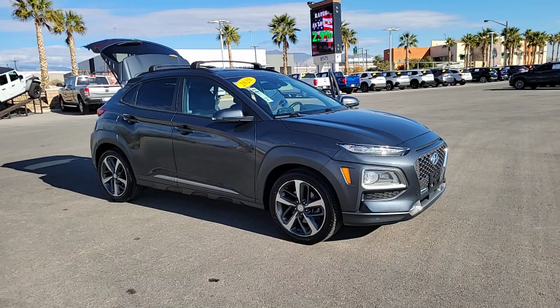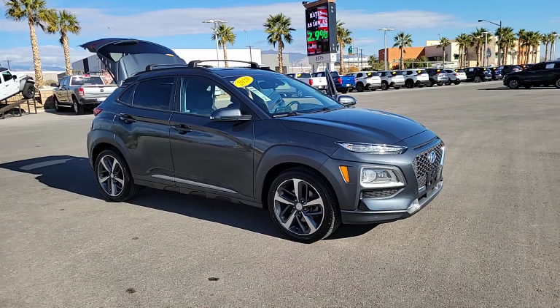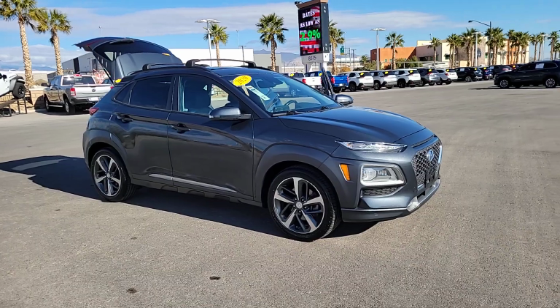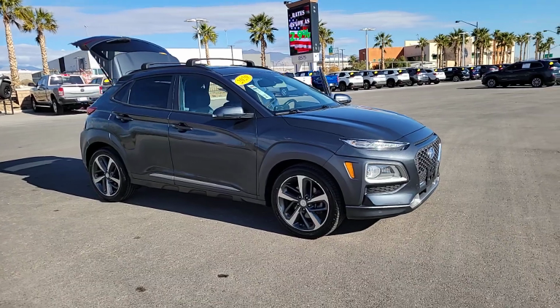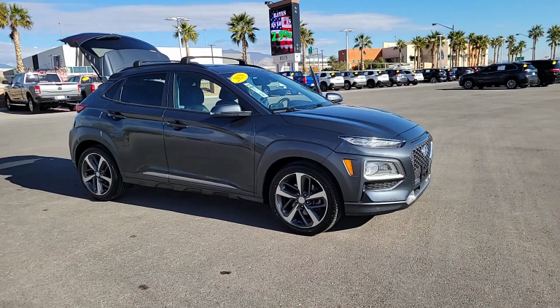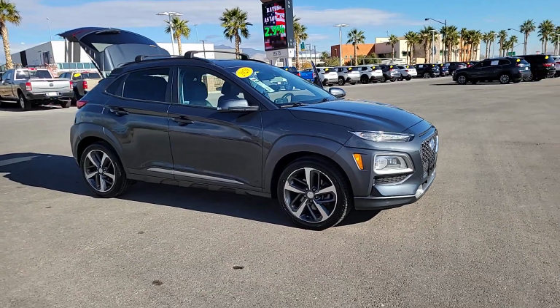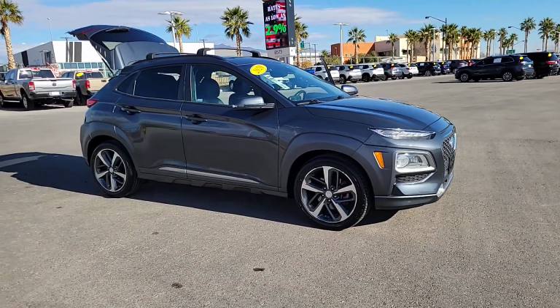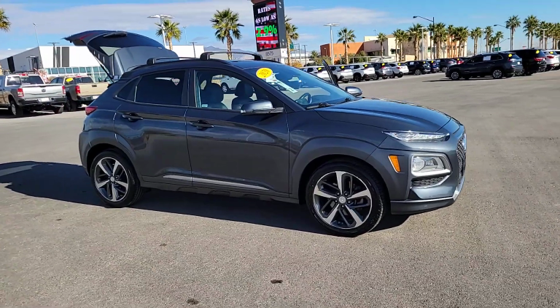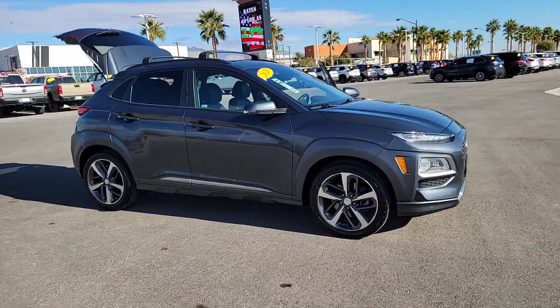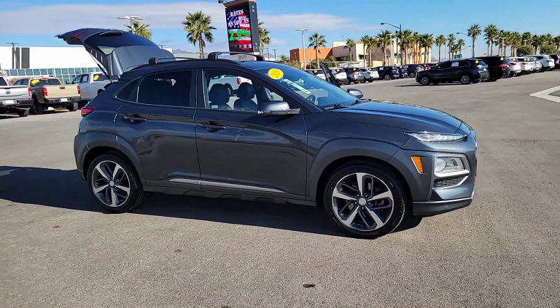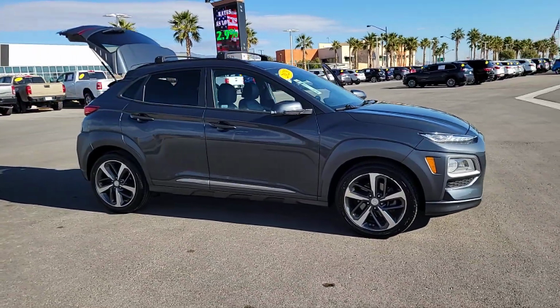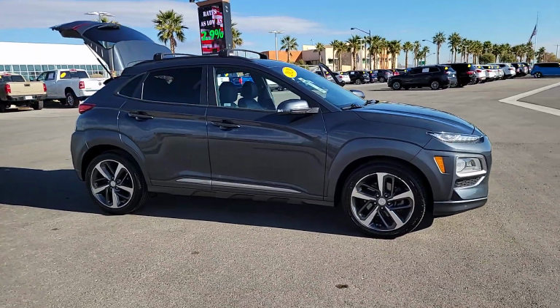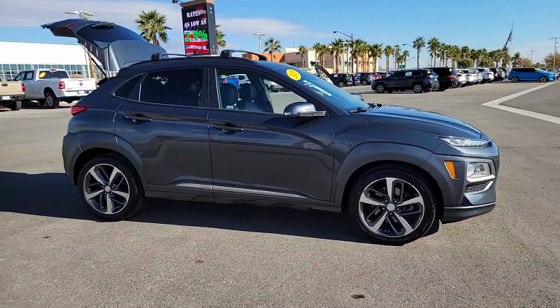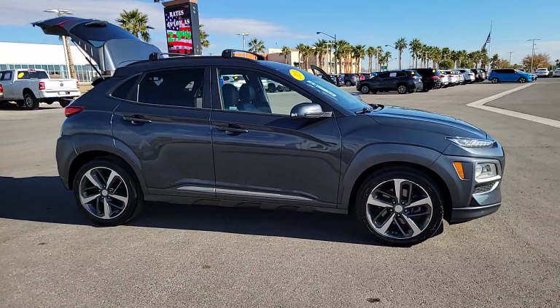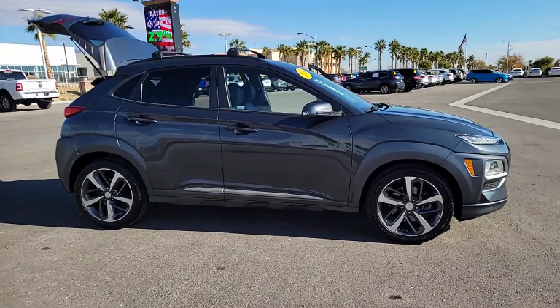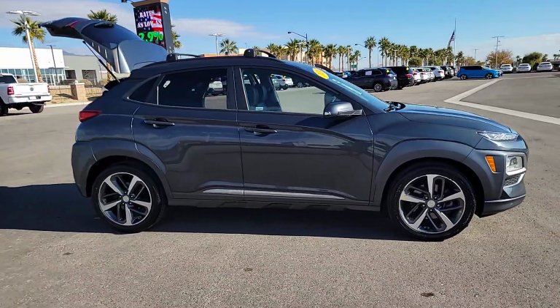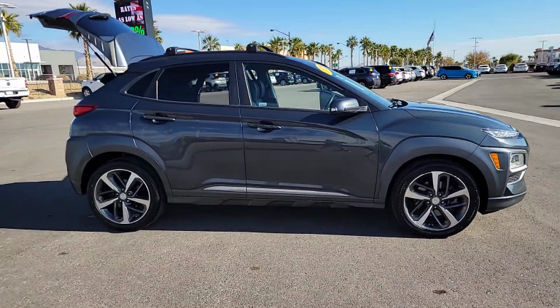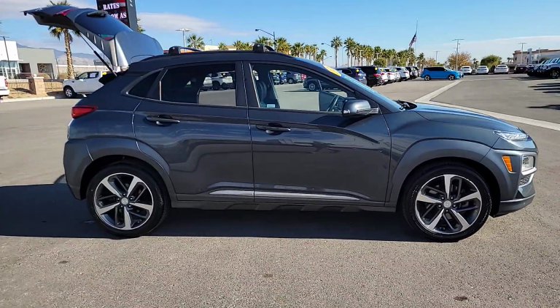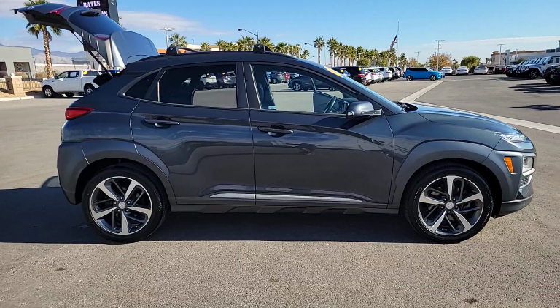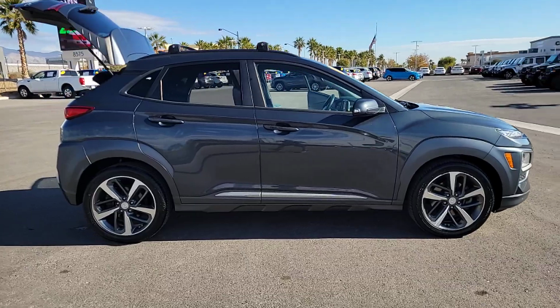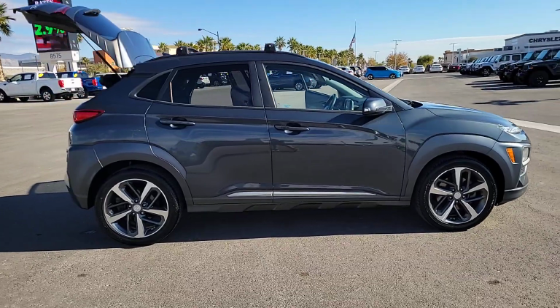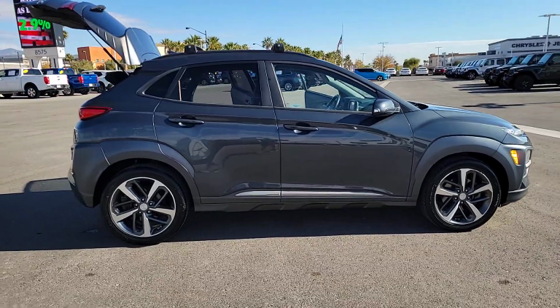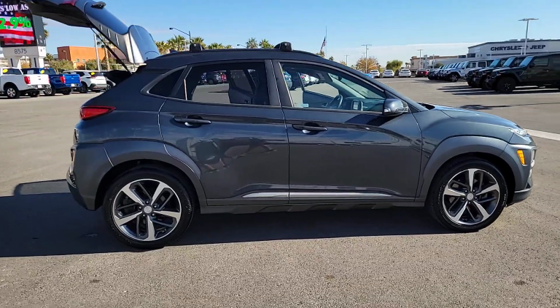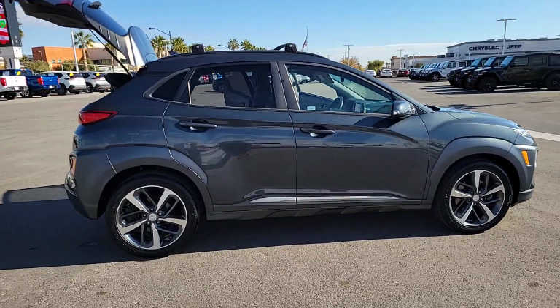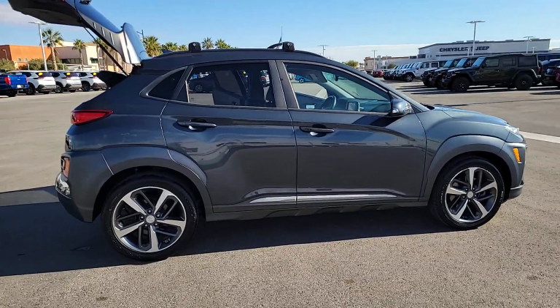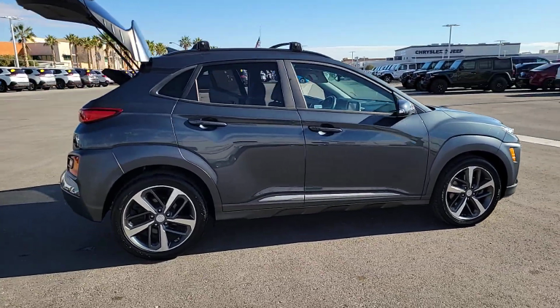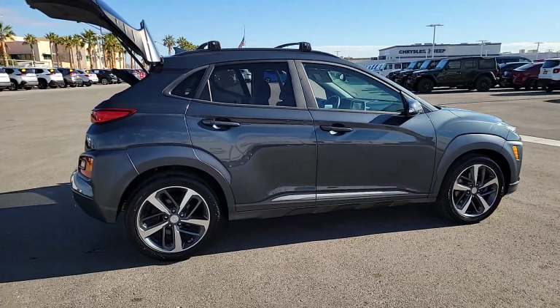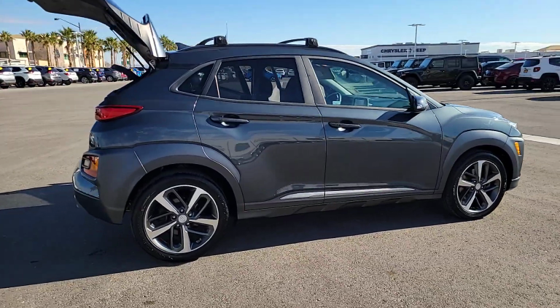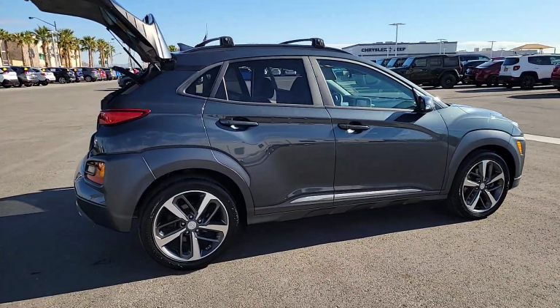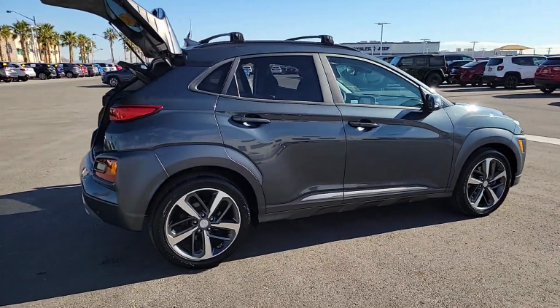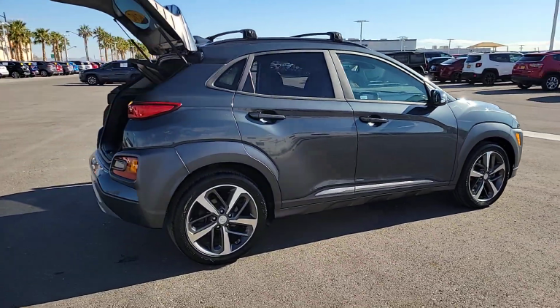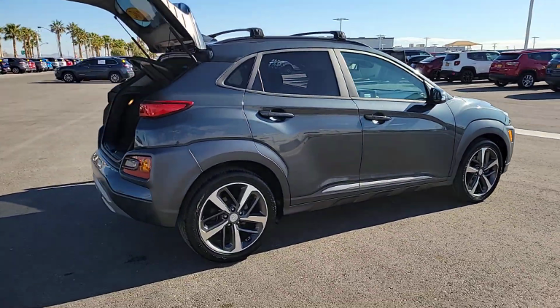Can you see yourself in the 2020 Hyundai Kona? With less than 35,000 miles on the odometer, this vehicle provides excellent value.